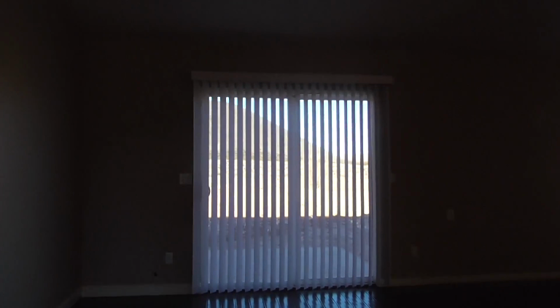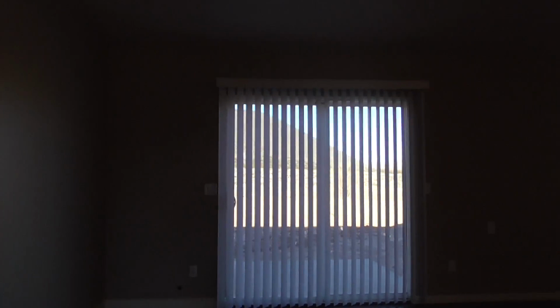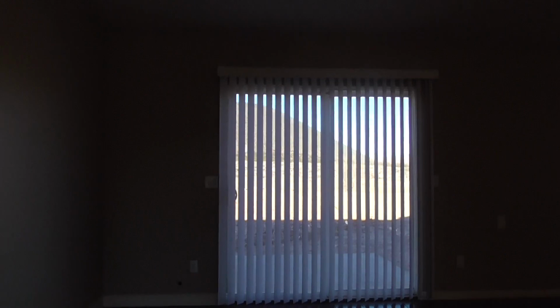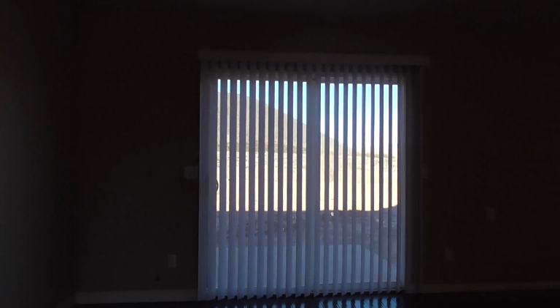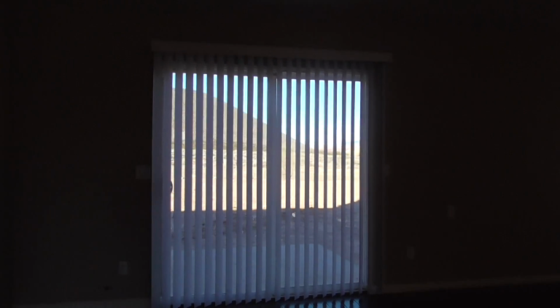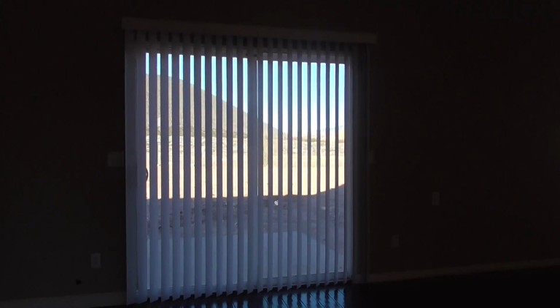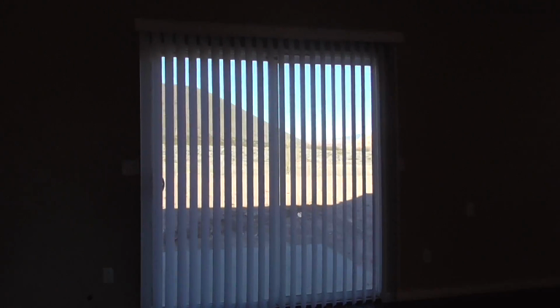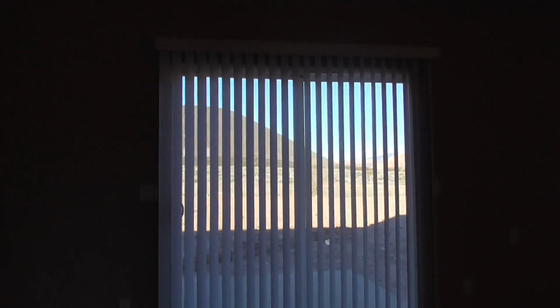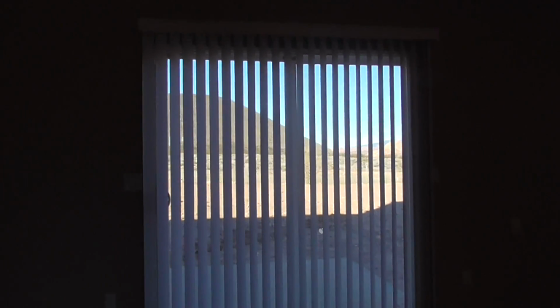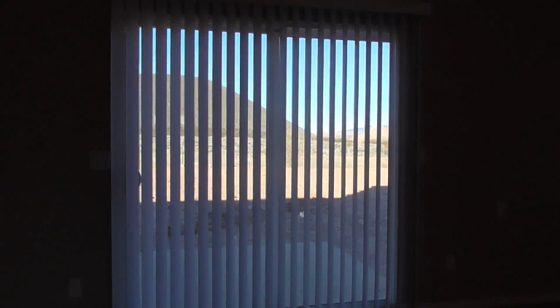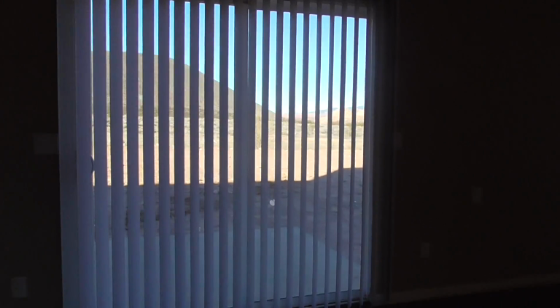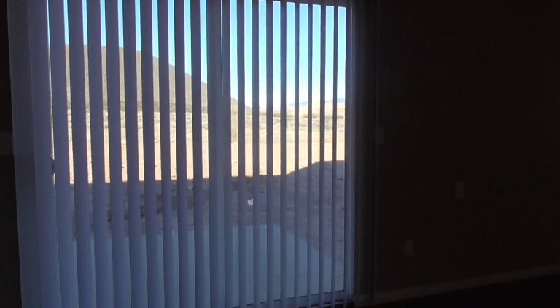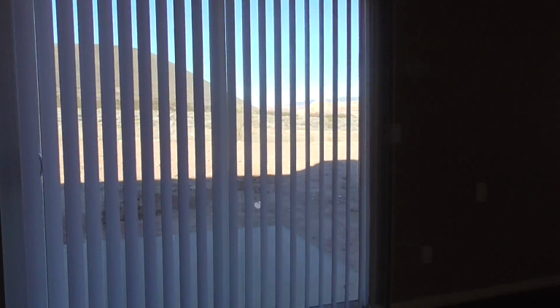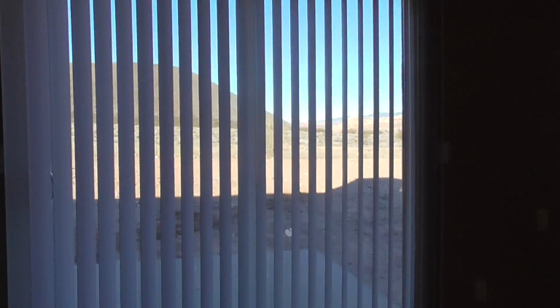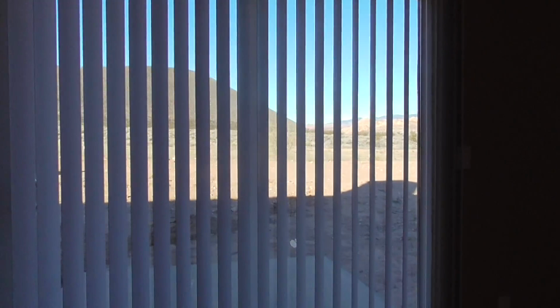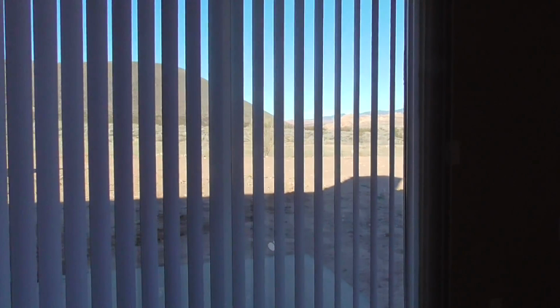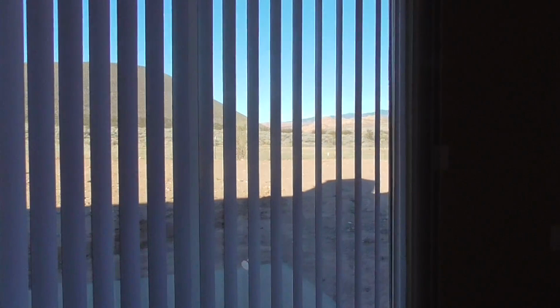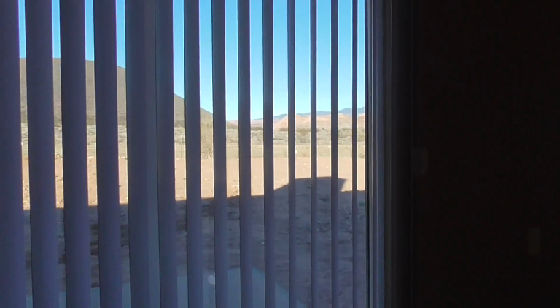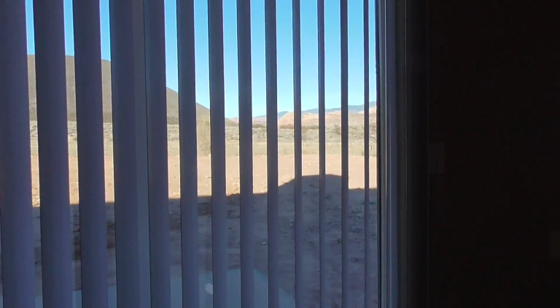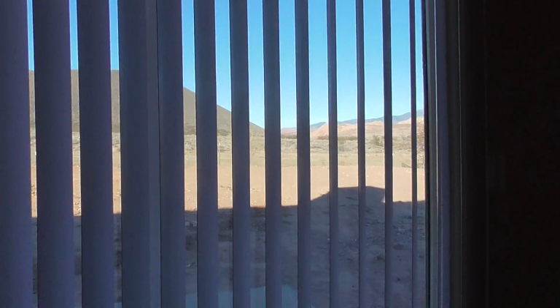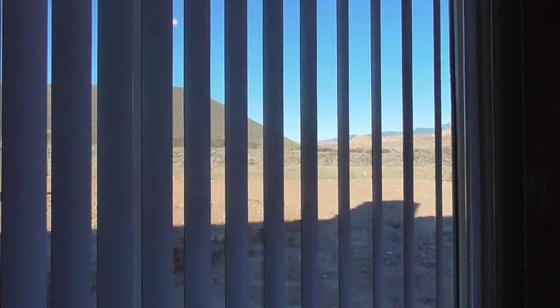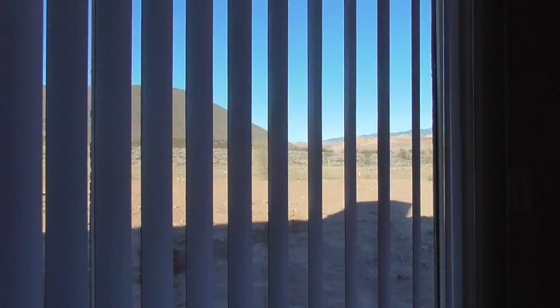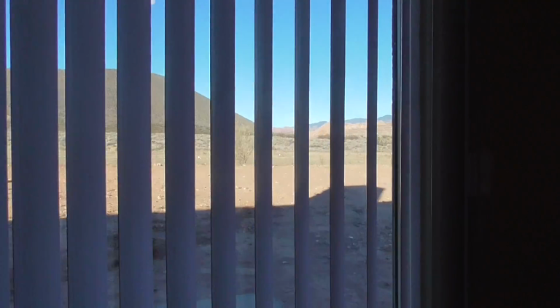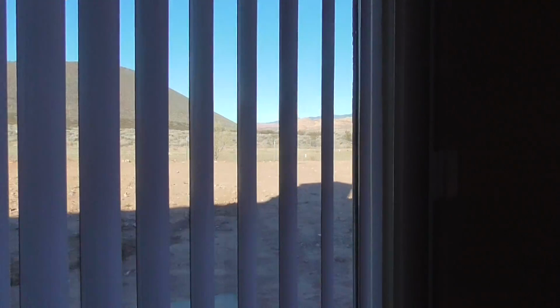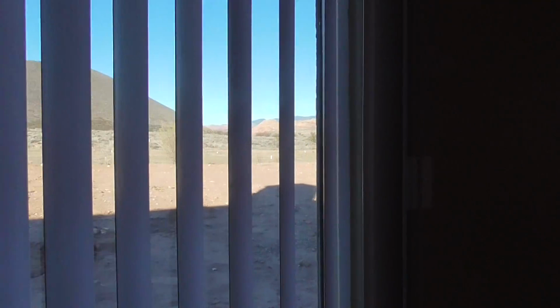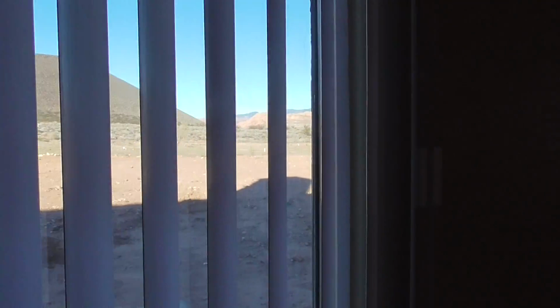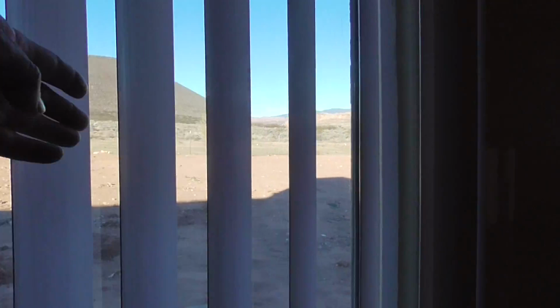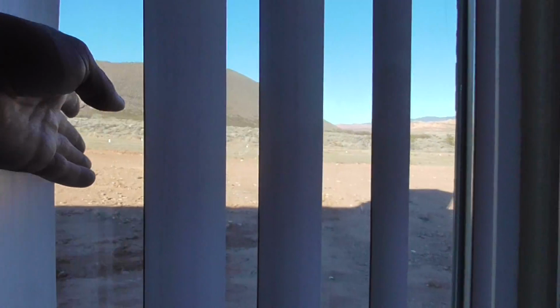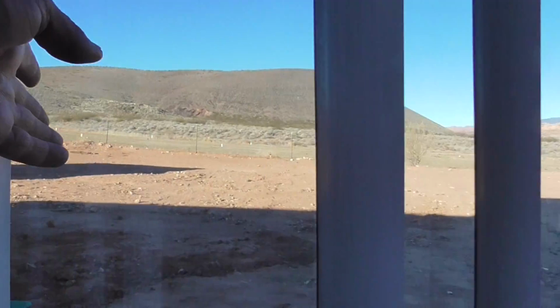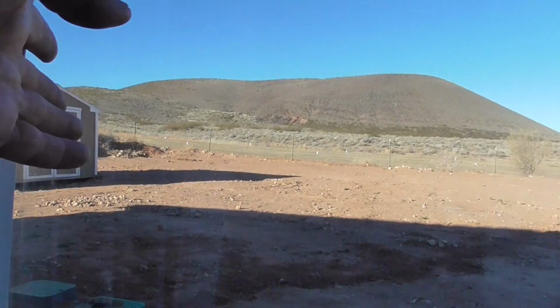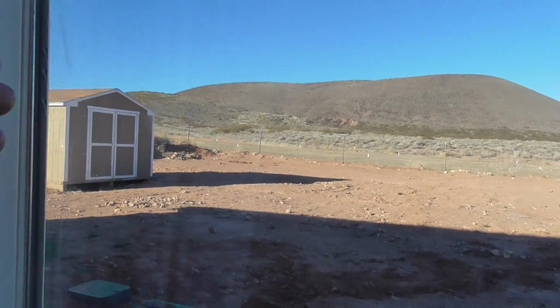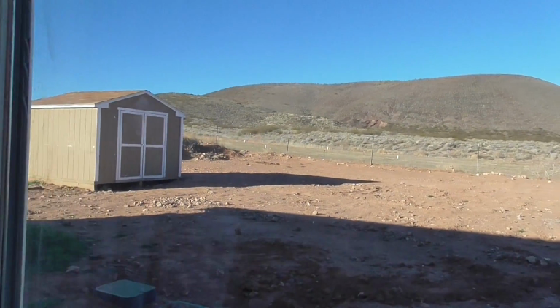Out back there's a patio, kind of an unfinished backyard, but a lot of good area back there along with the shed.